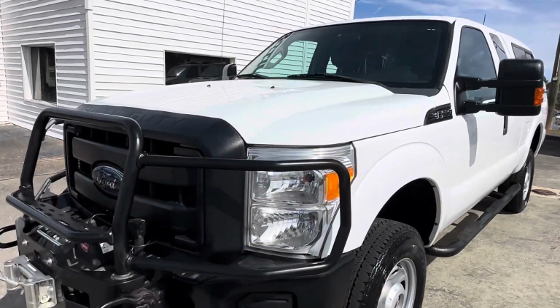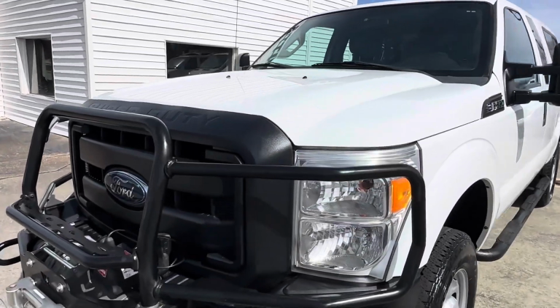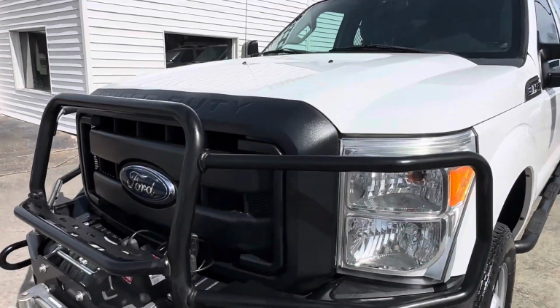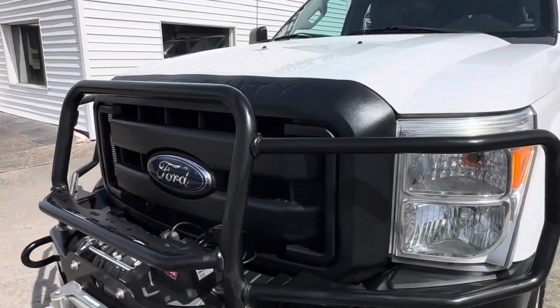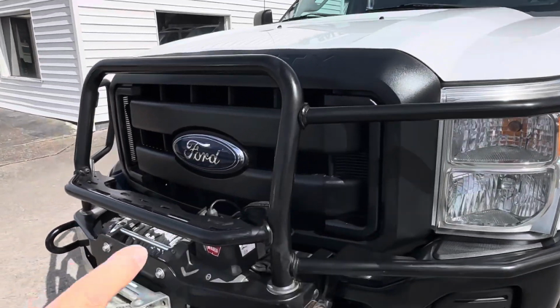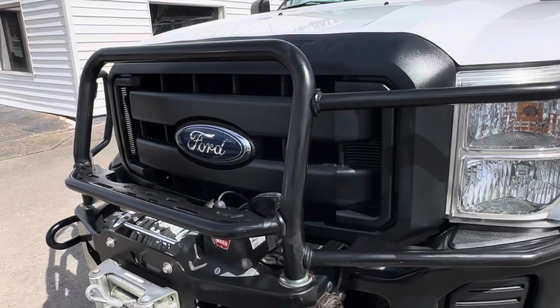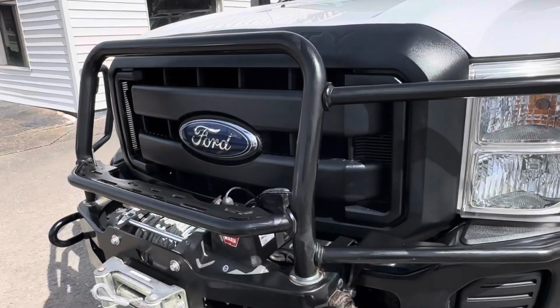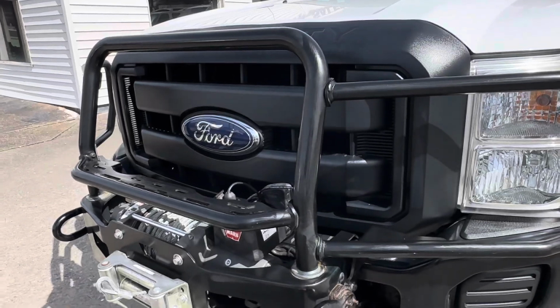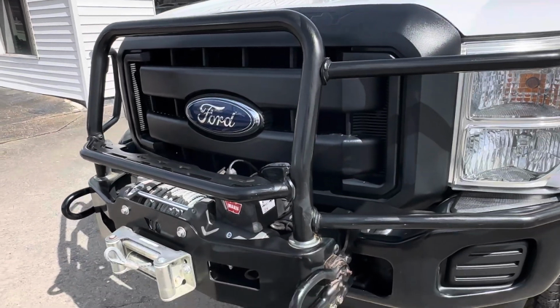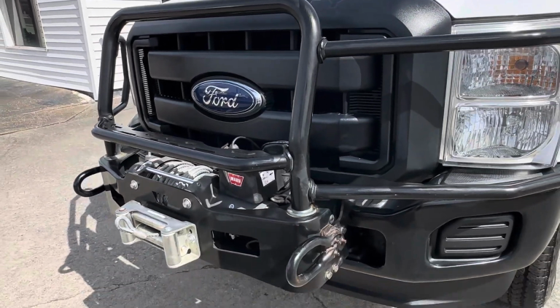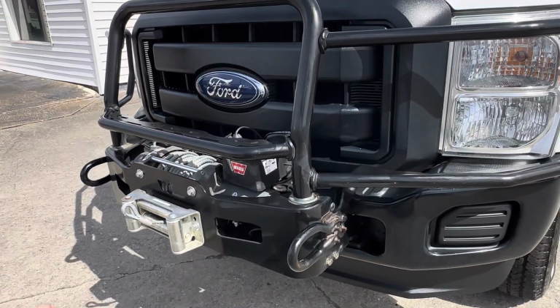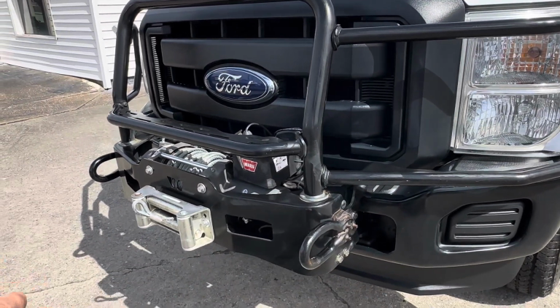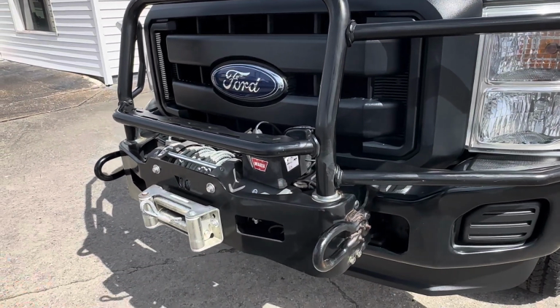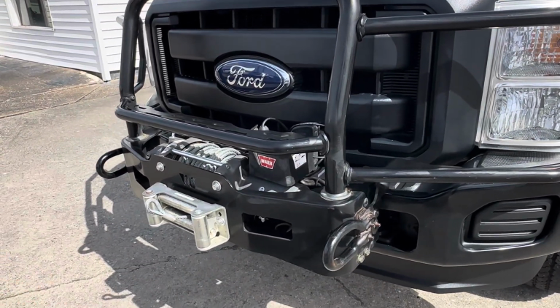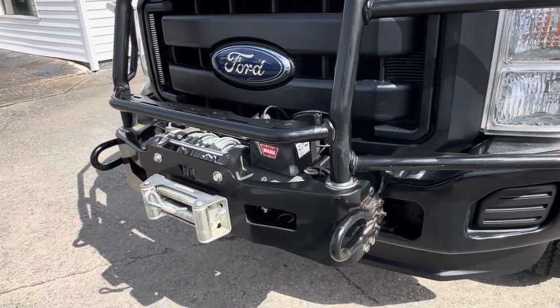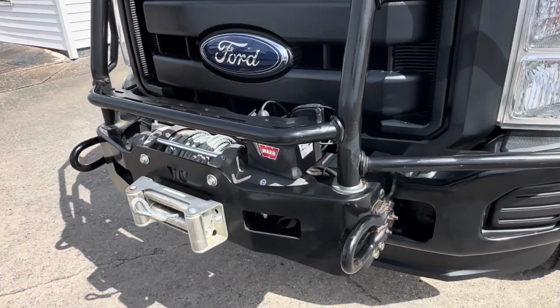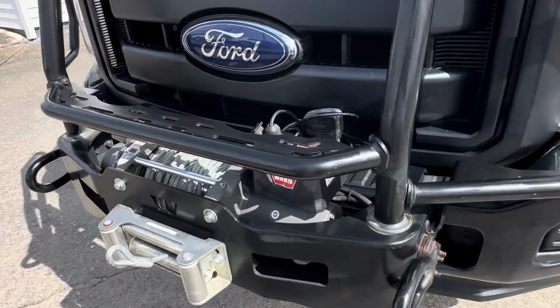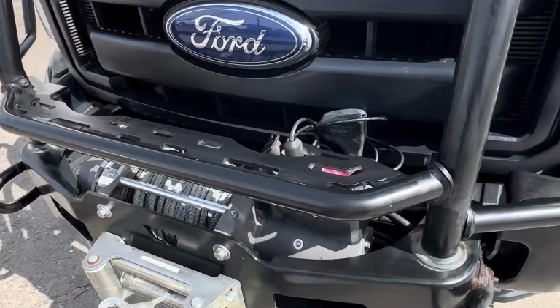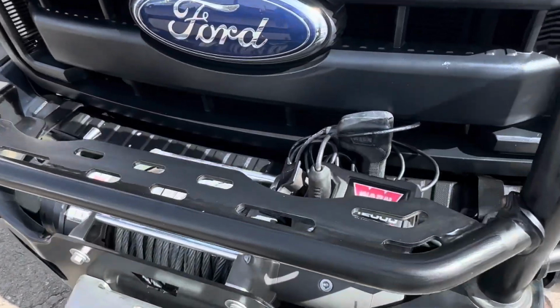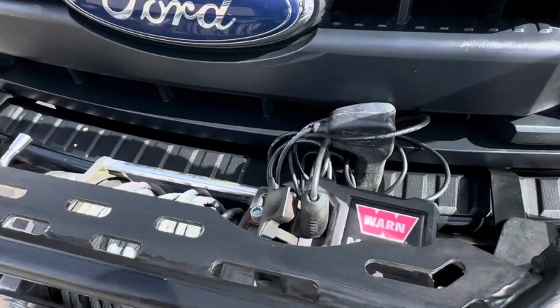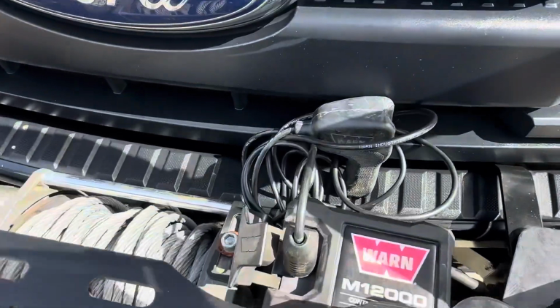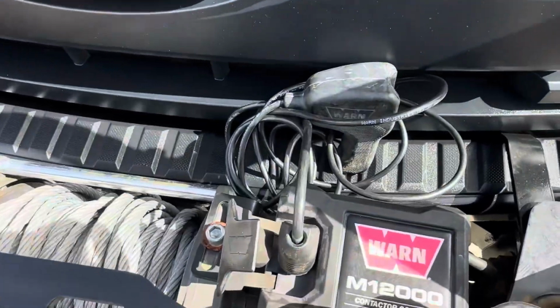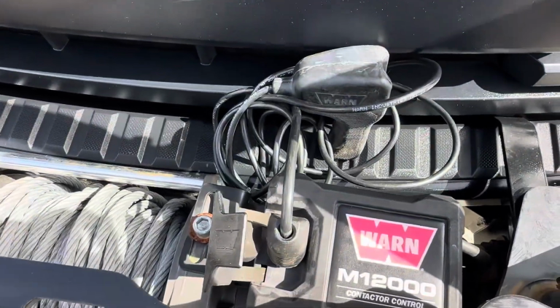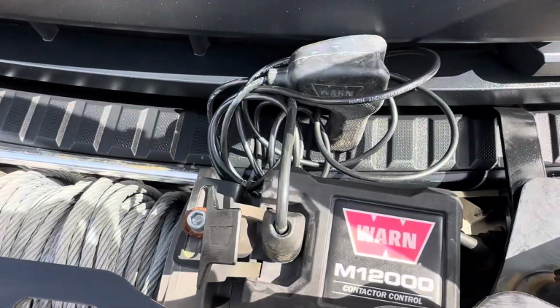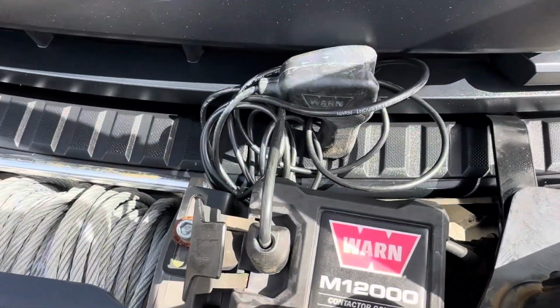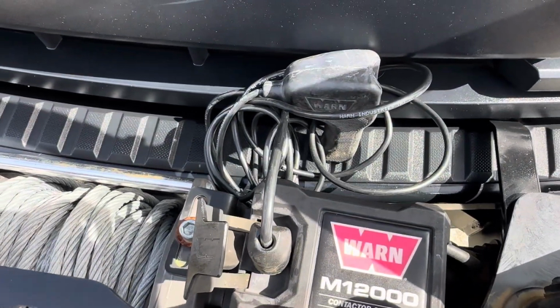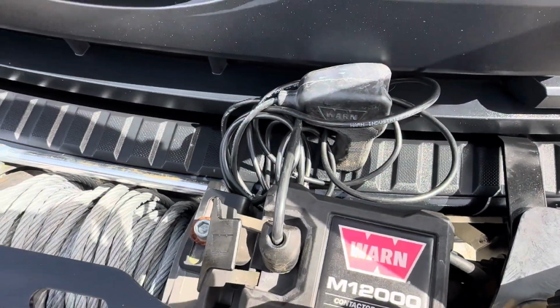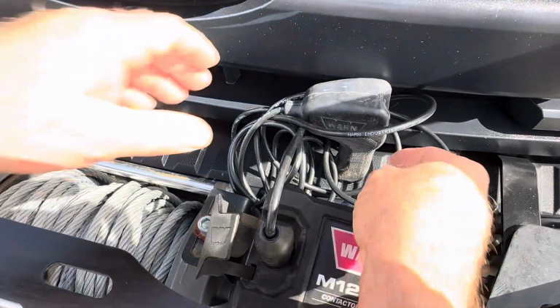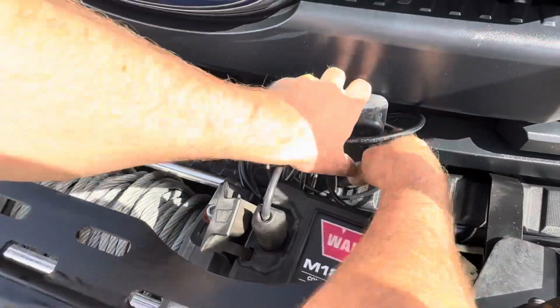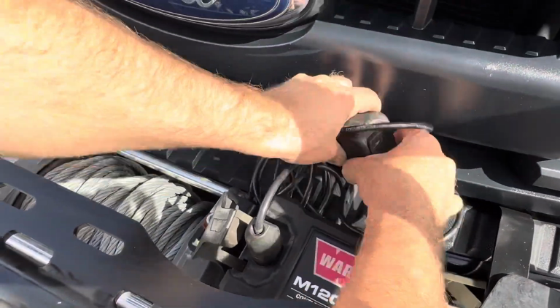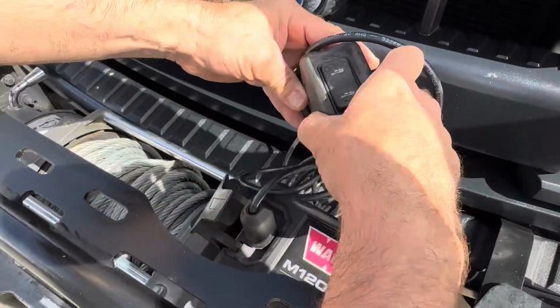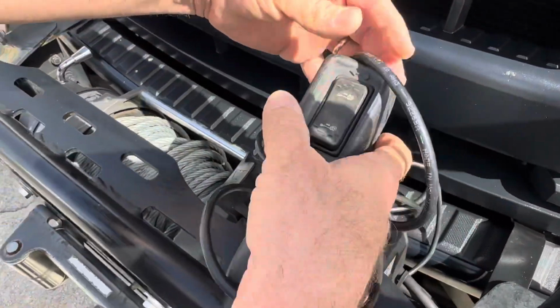This is equipped with the front bumper brush guard as well as the front bumper winch. This is a Warn winch, Warn 12,000 pound. That's the tethered remote.